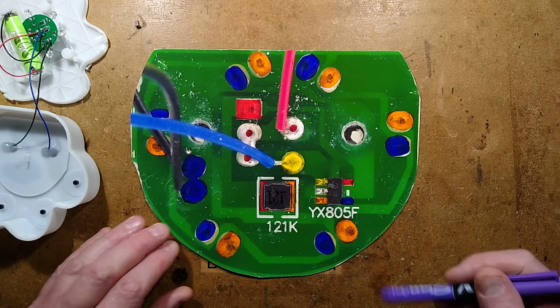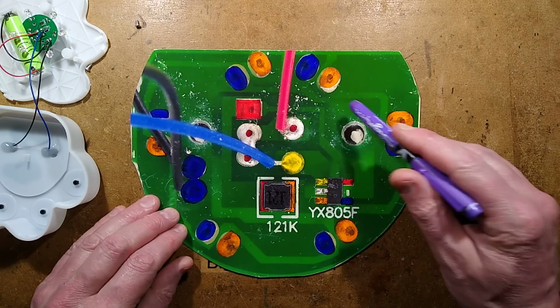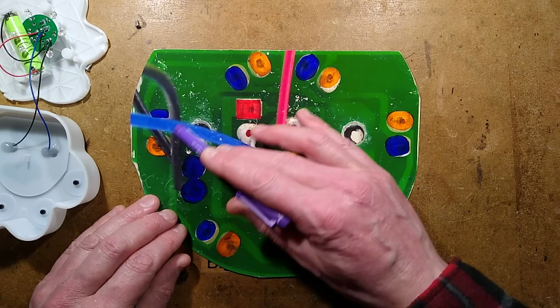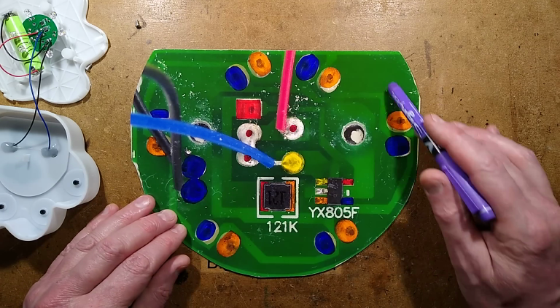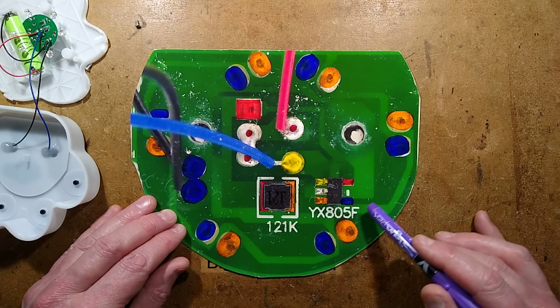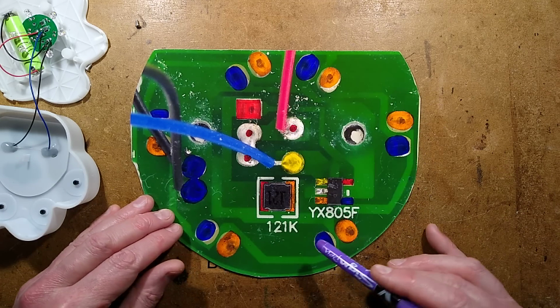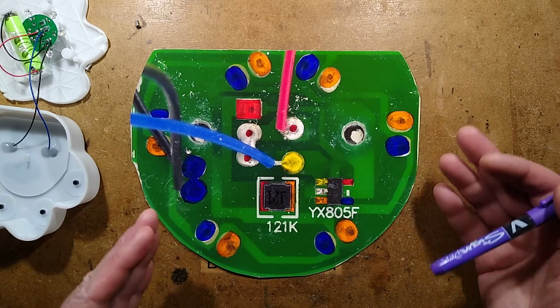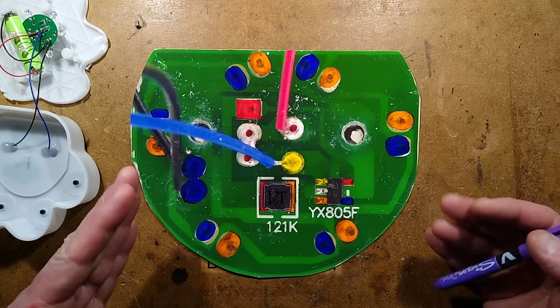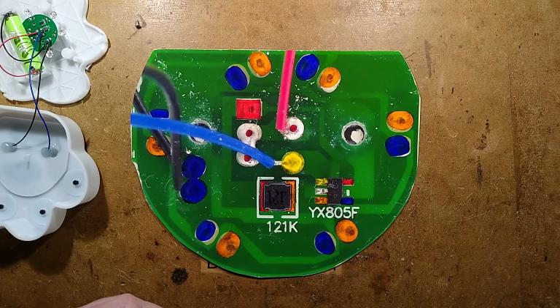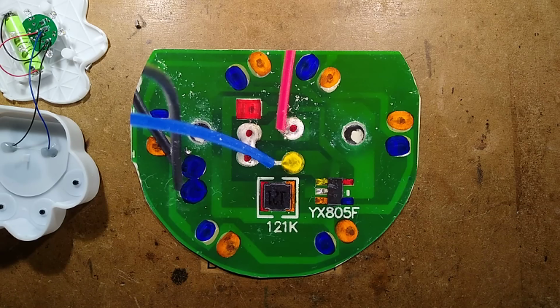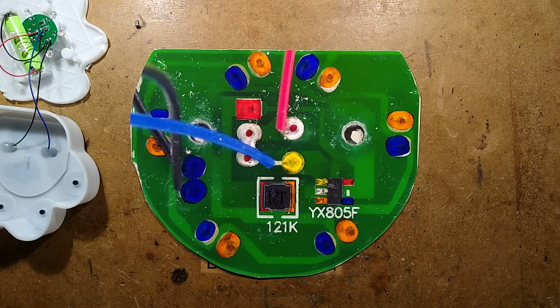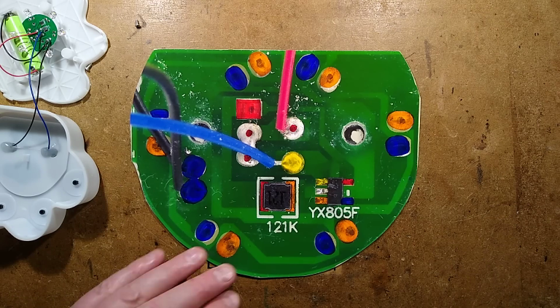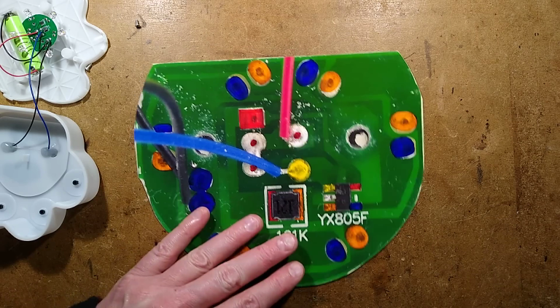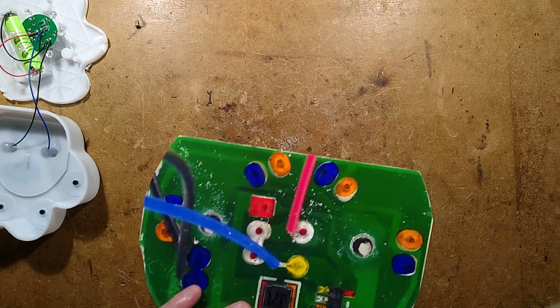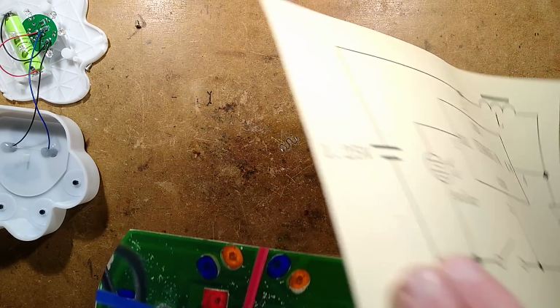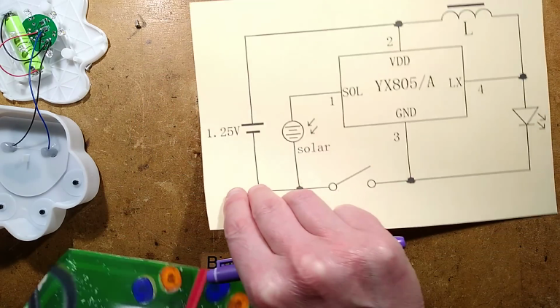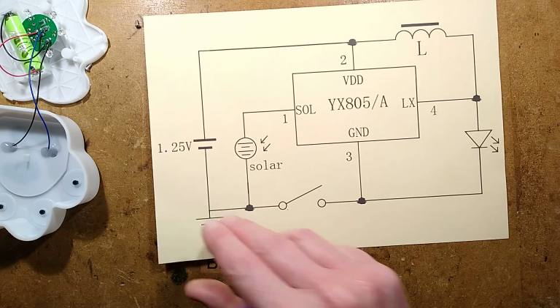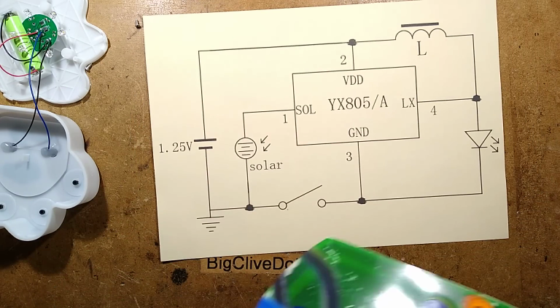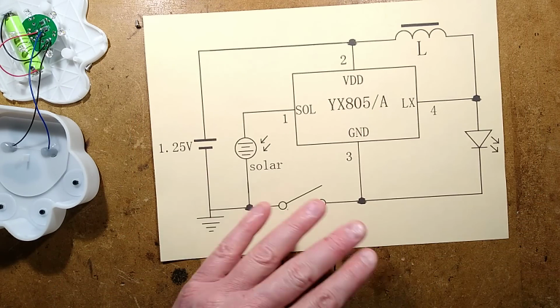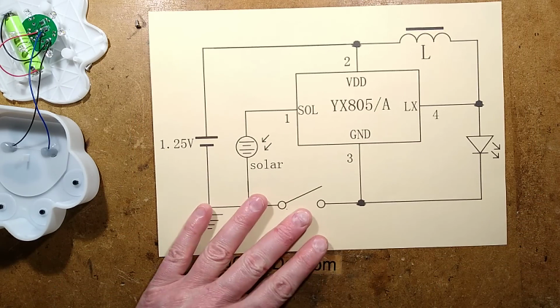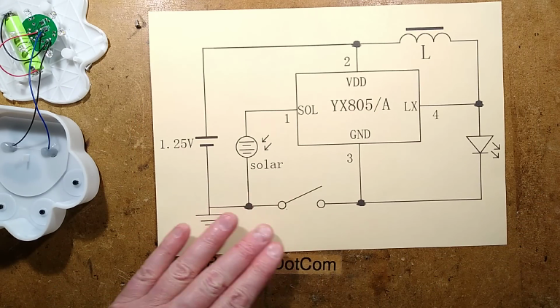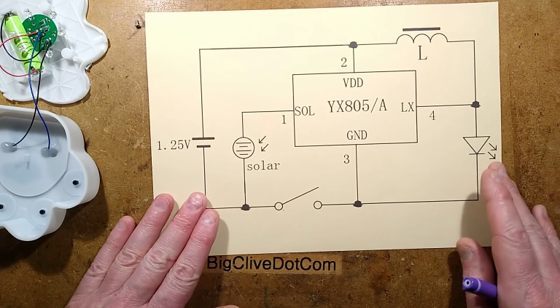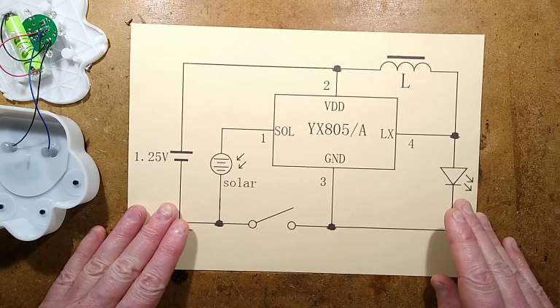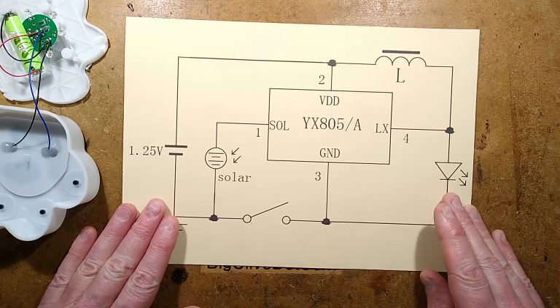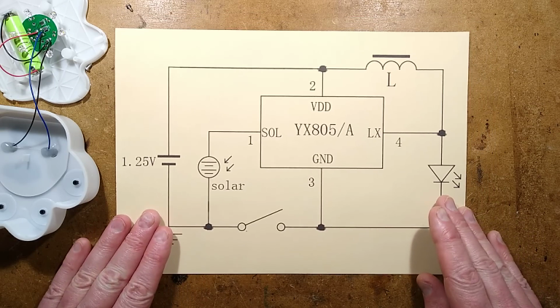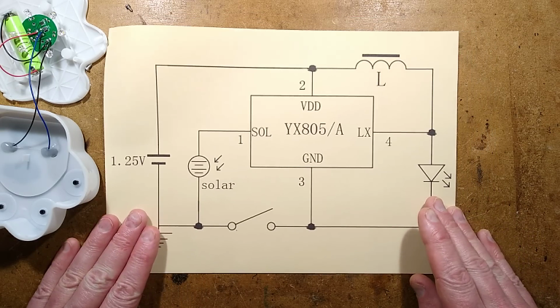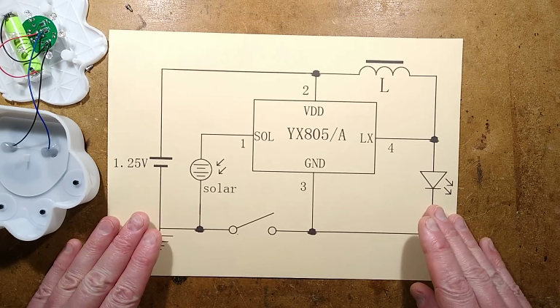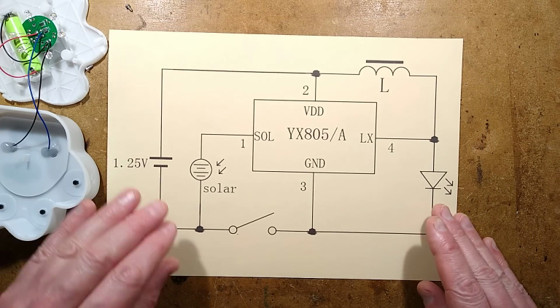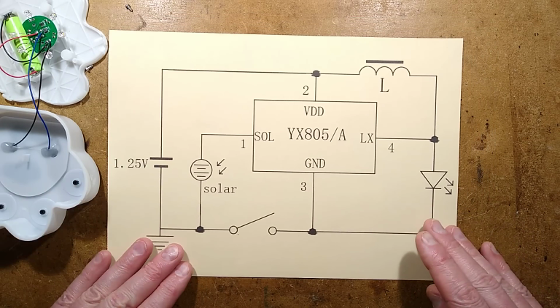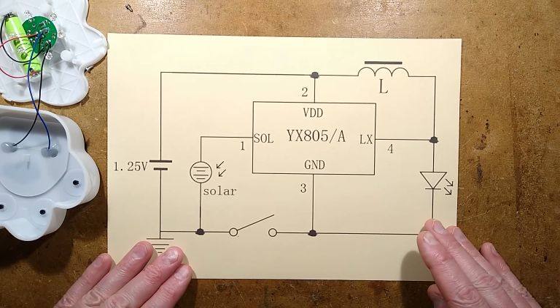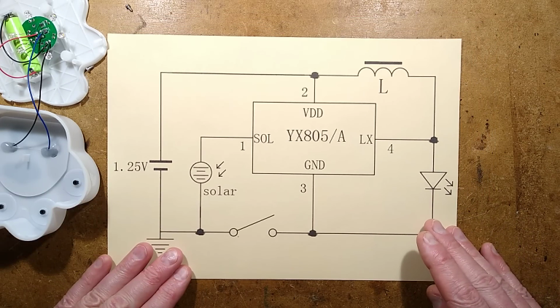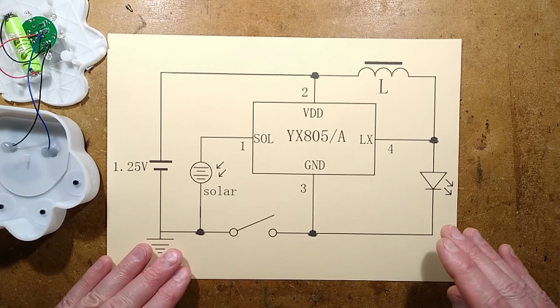The LEDs are all just in parallel — they could have done a series-parallel arrangement, but they did them all in parallel. These little chips will usually drive more than one LED in series within limits. Let's take a look at the manufacturer's own schematic.